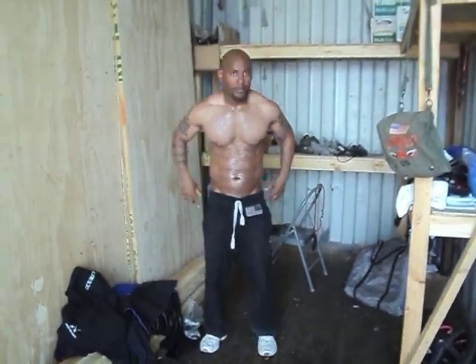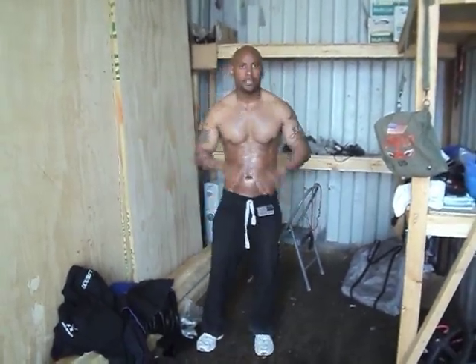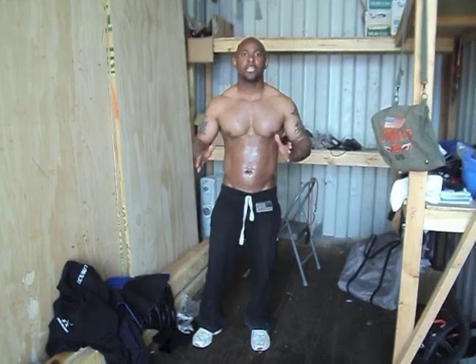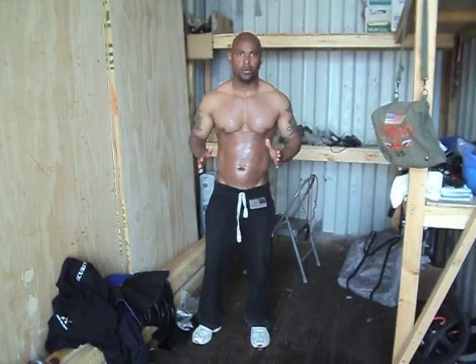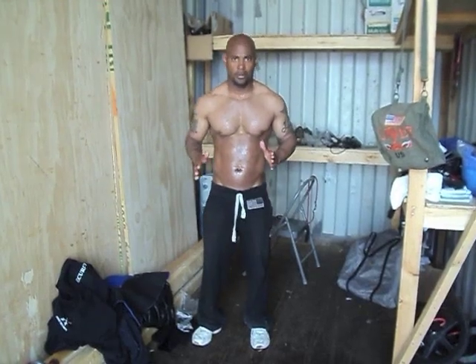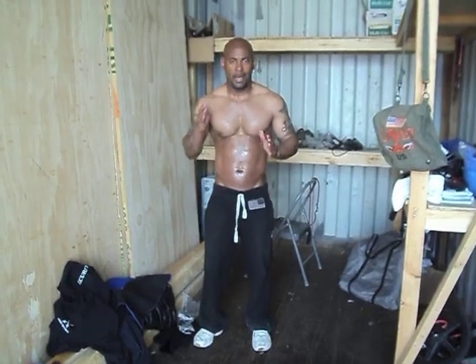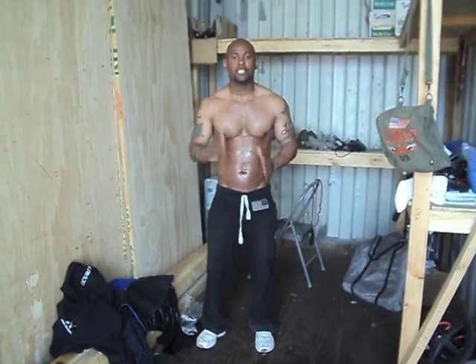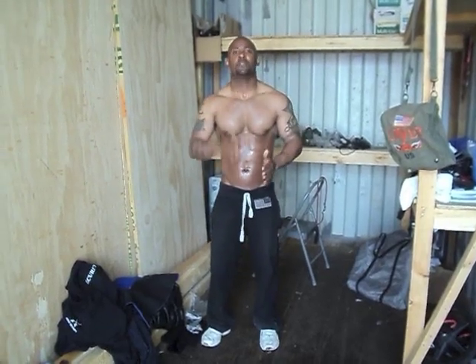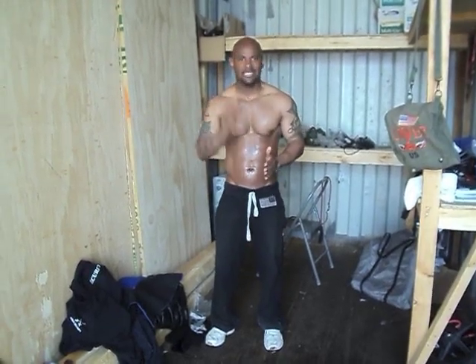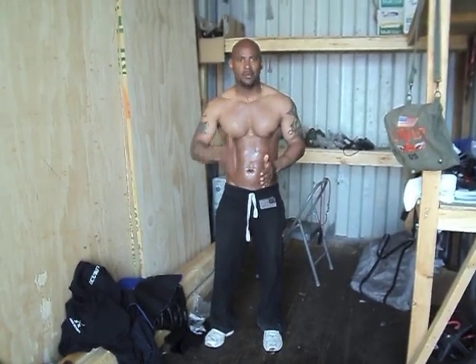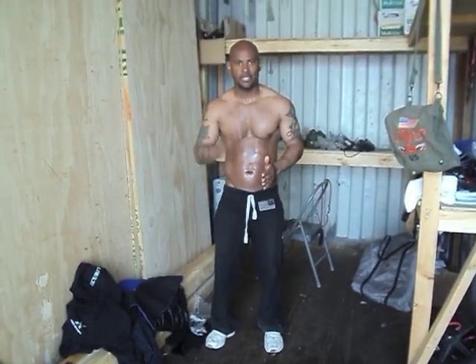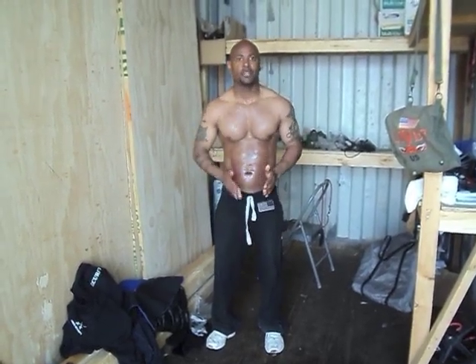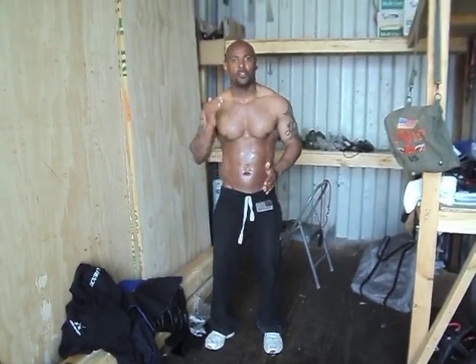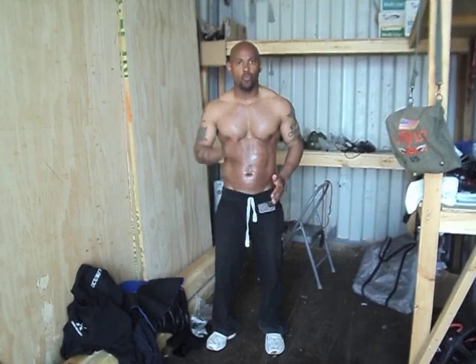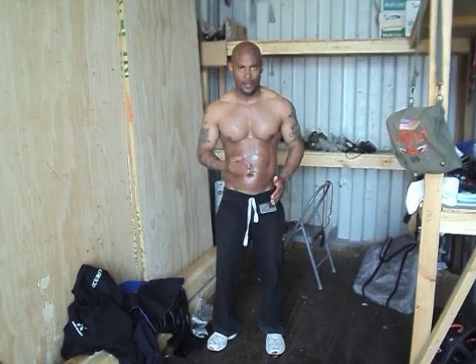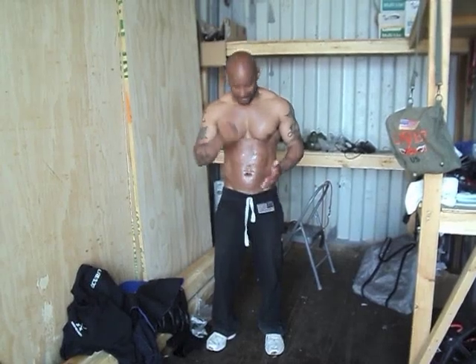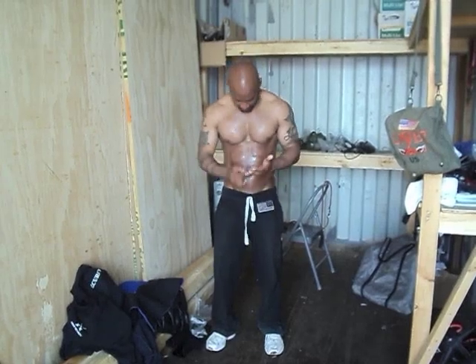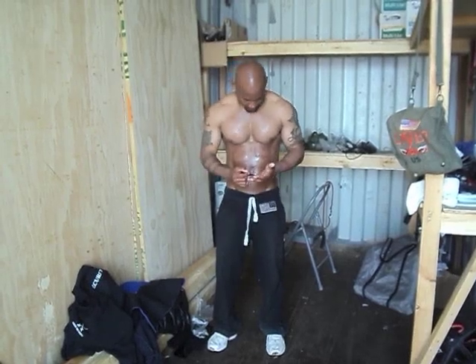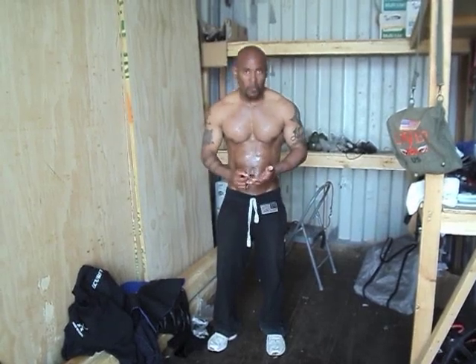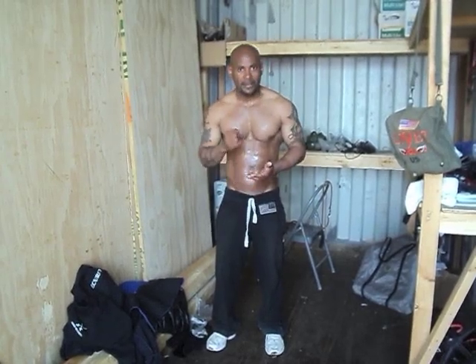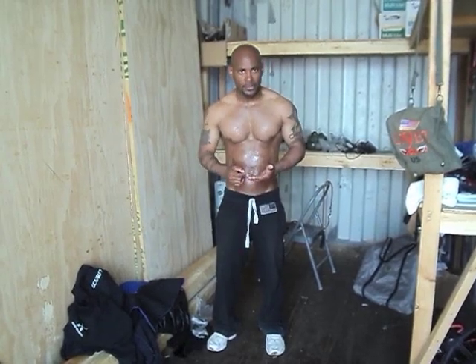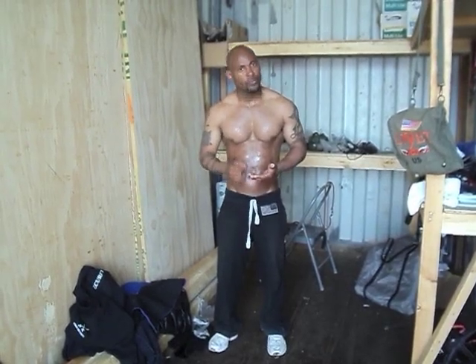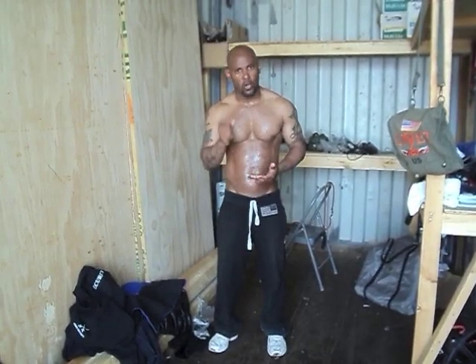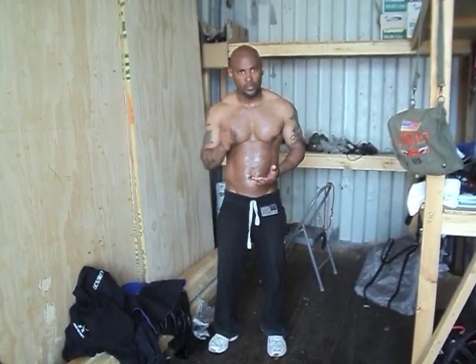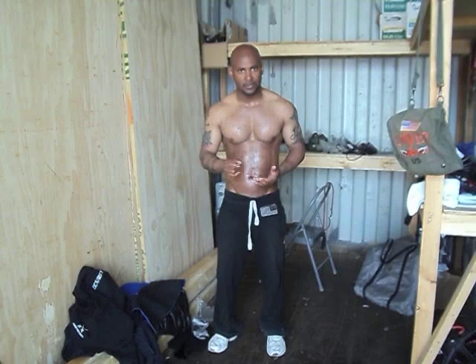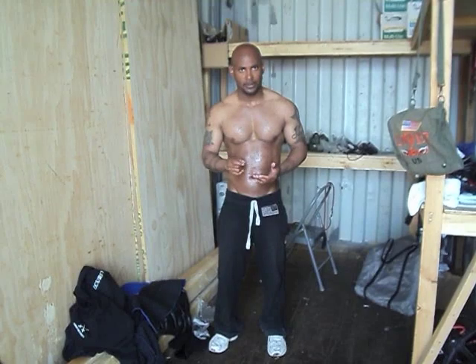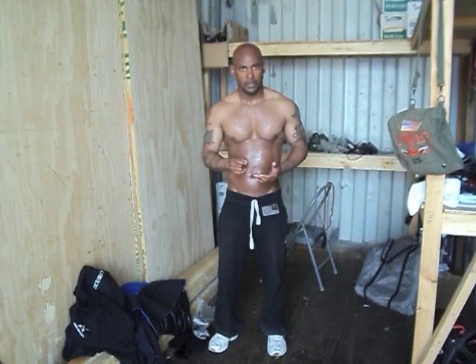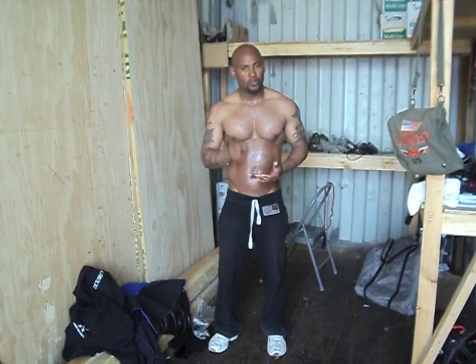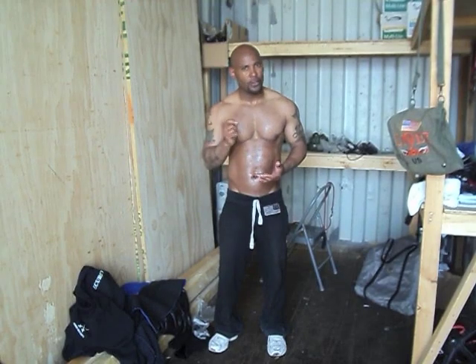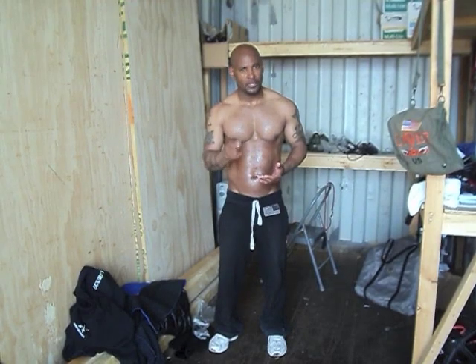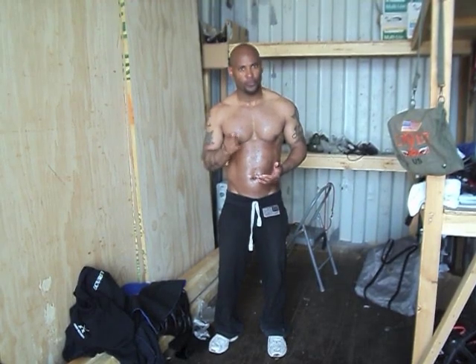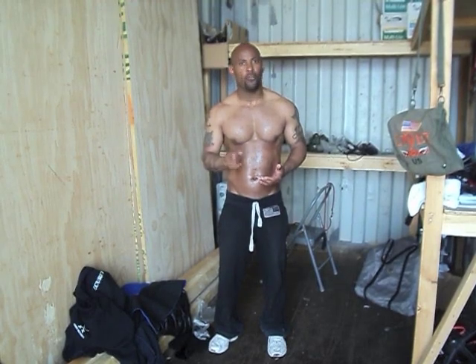This is all achievable. I'm continuing and continuing and continuing. No quit. No amount of injury. No amount of illness. You can always do something. But you take care of yourself first and foremost, ladies and gentlemen.